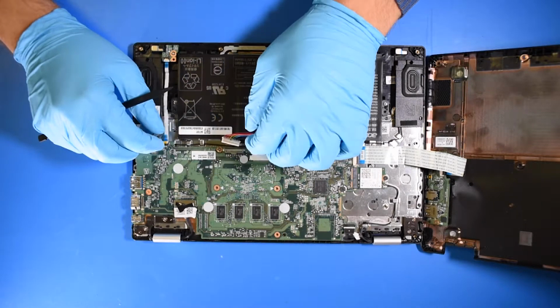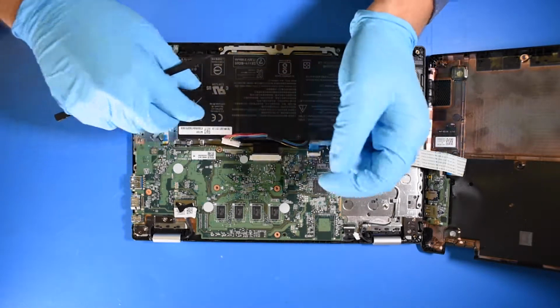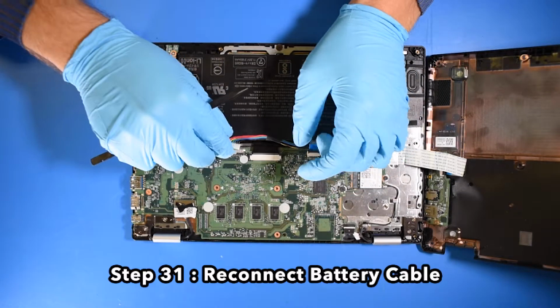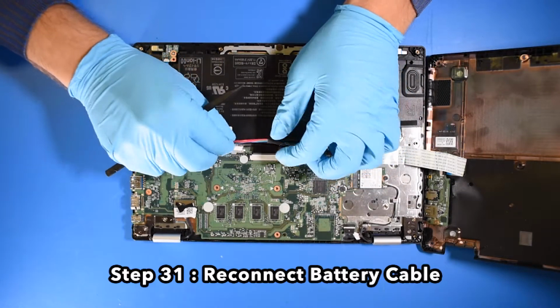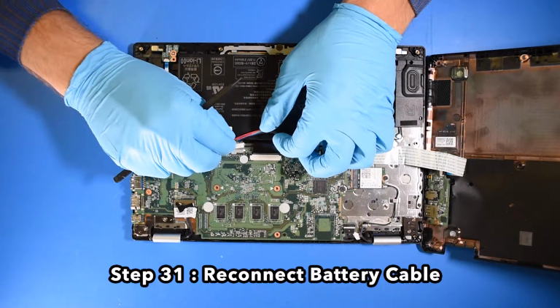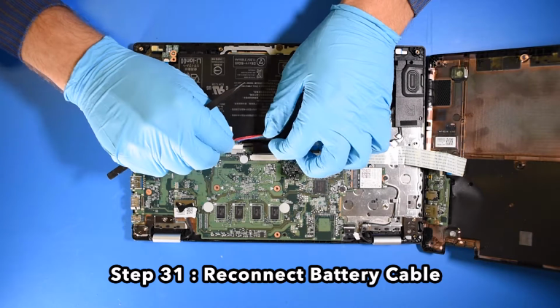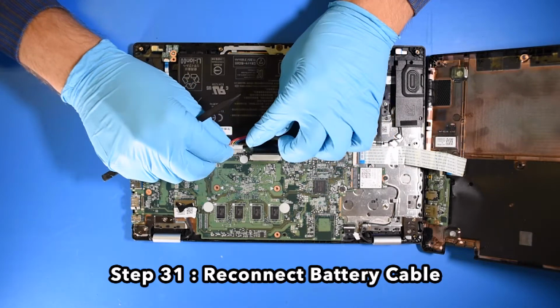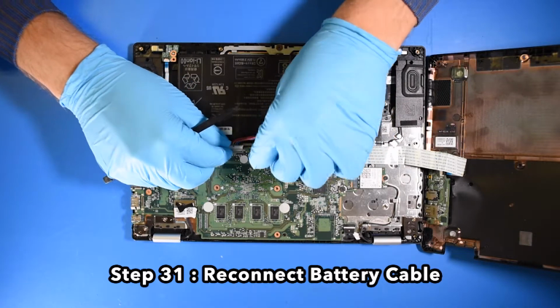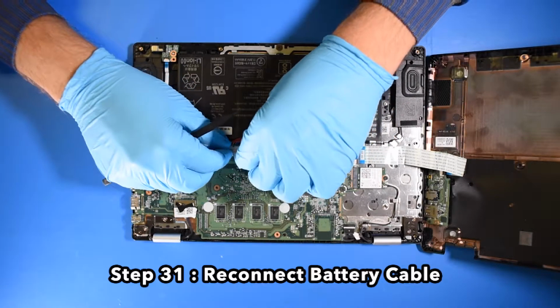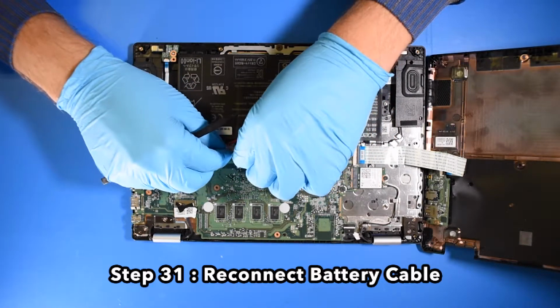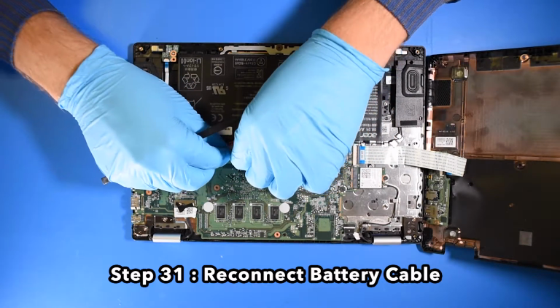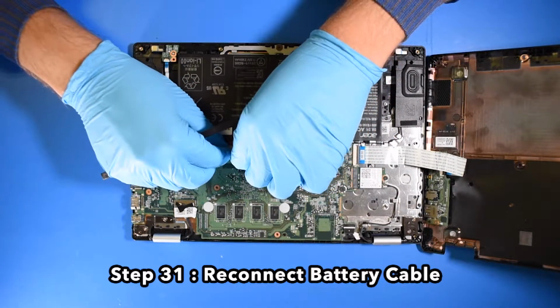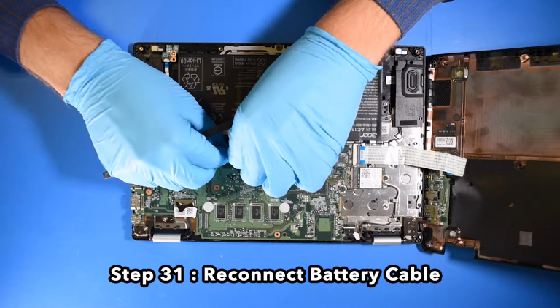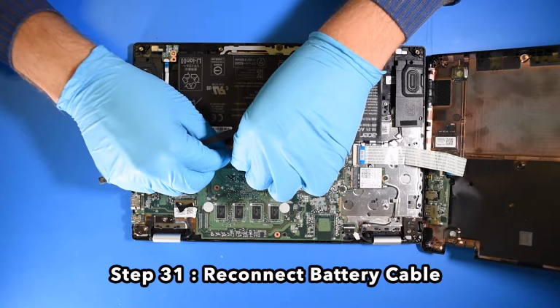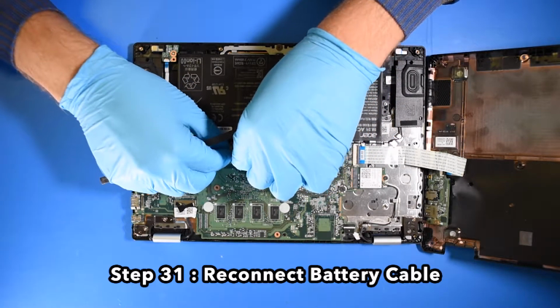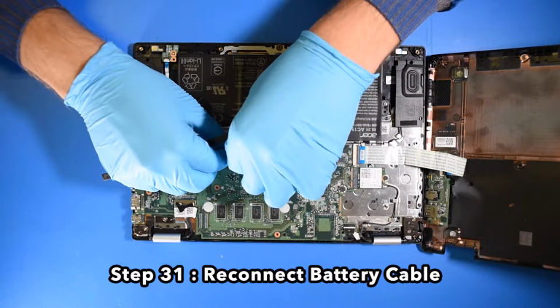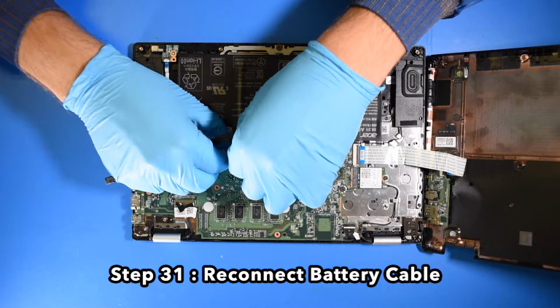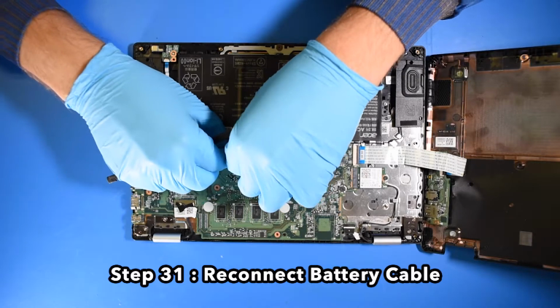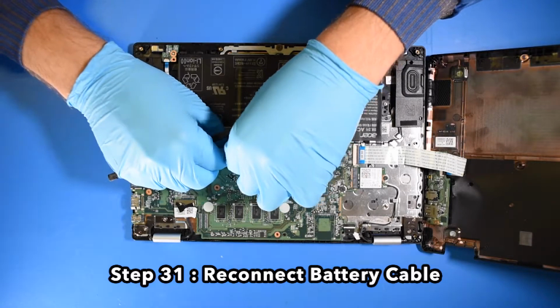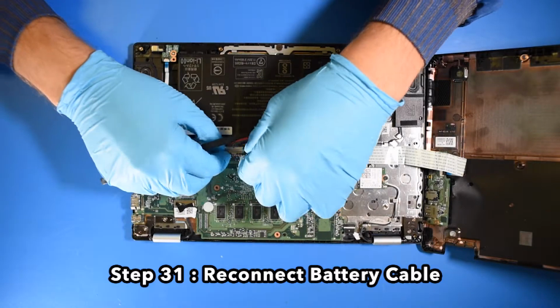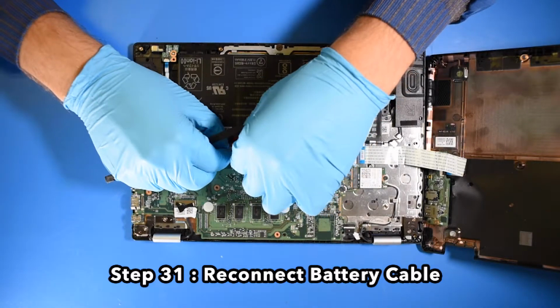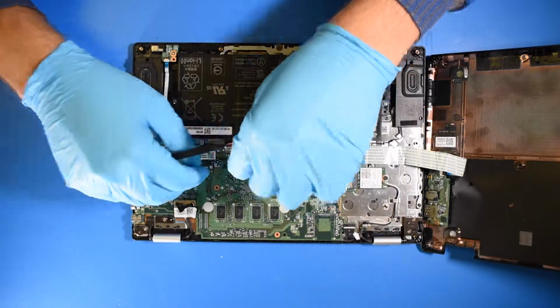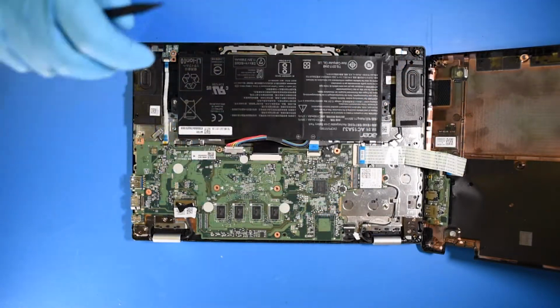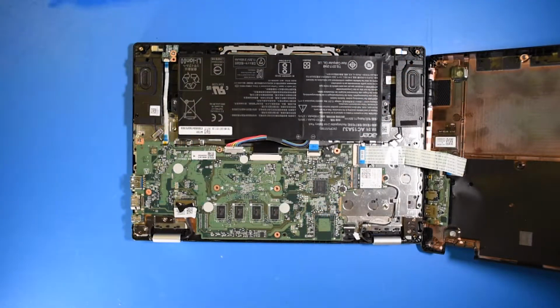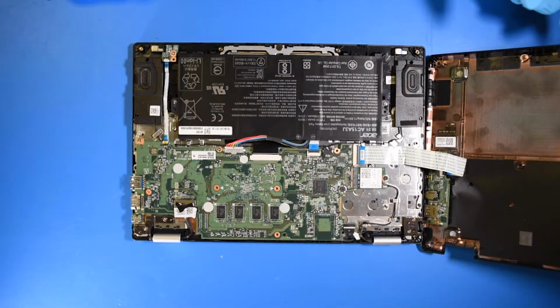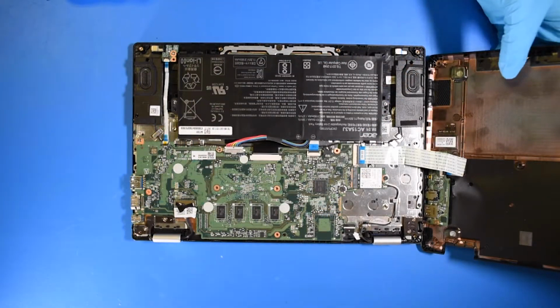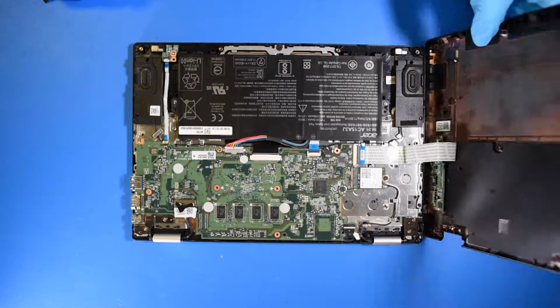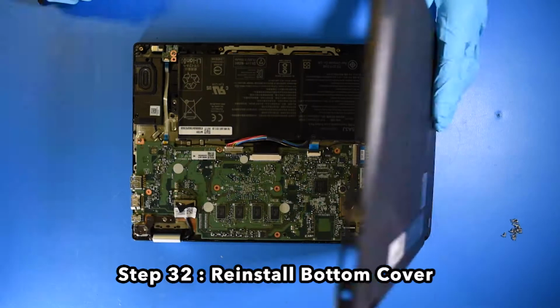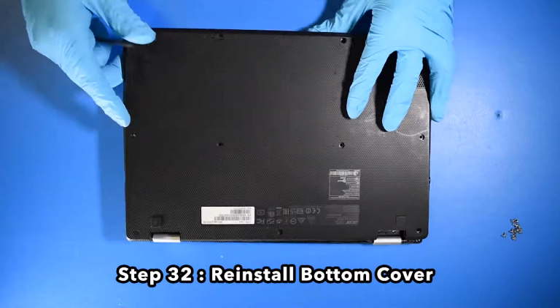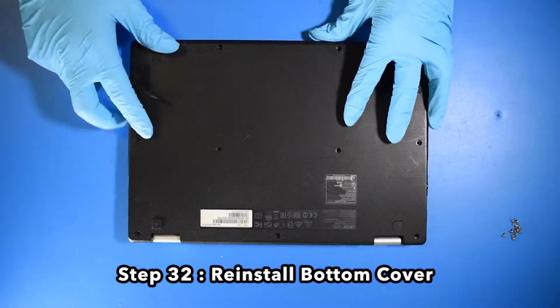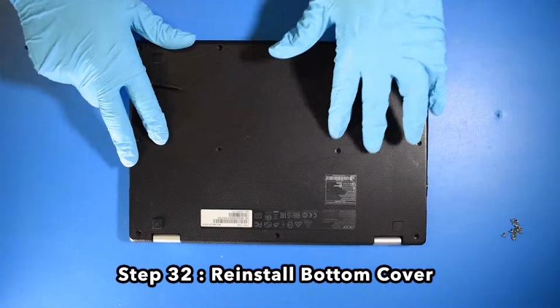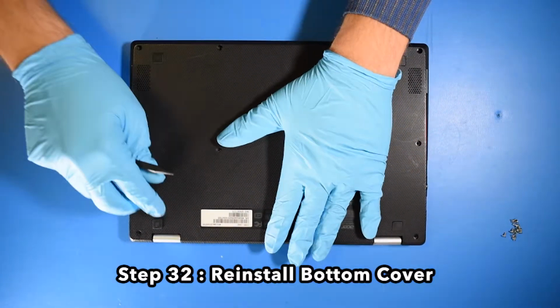Step 31: Reconnect the battery cable. Step 32: Reinstall the bottom cover.